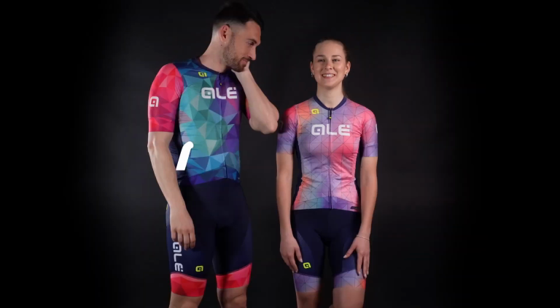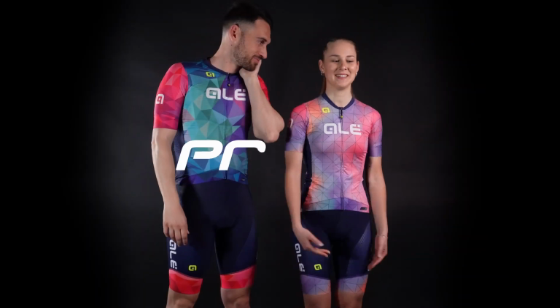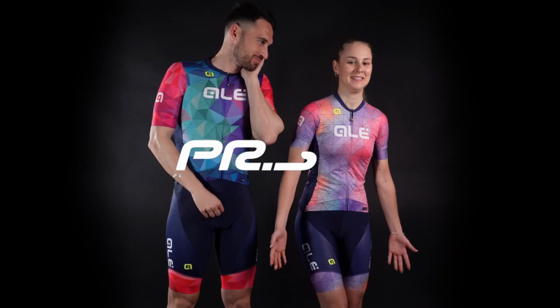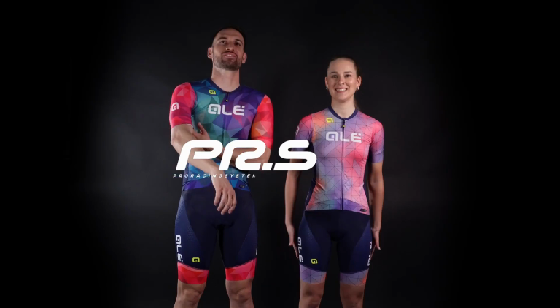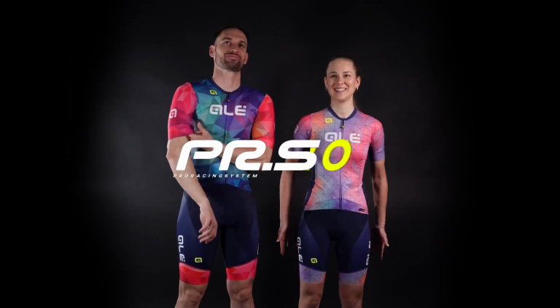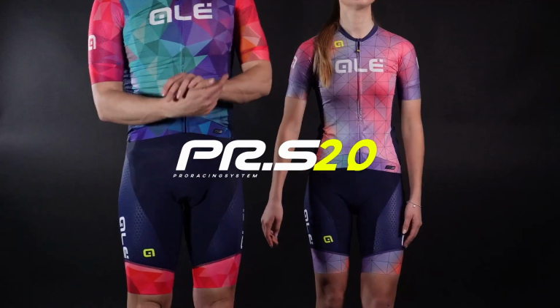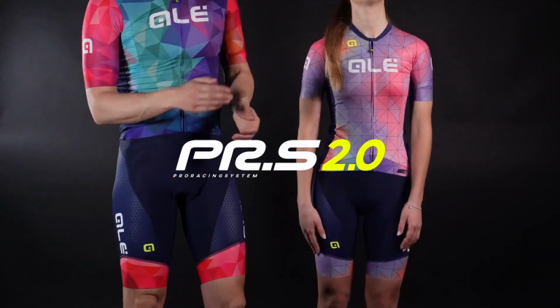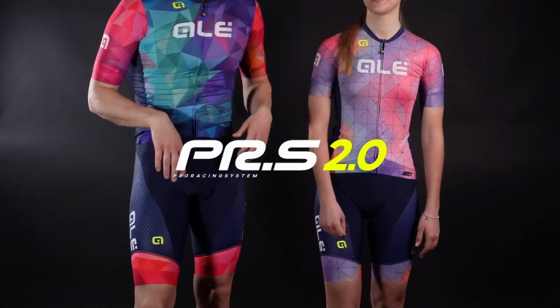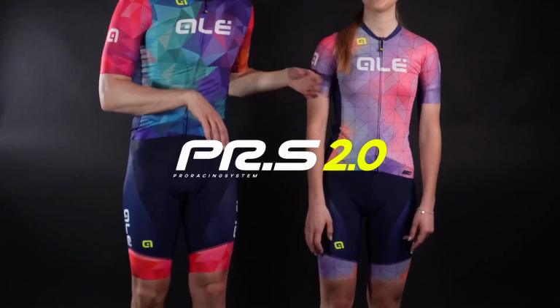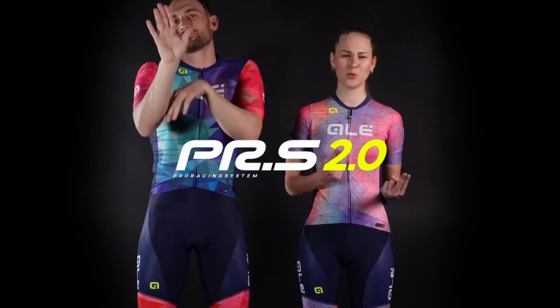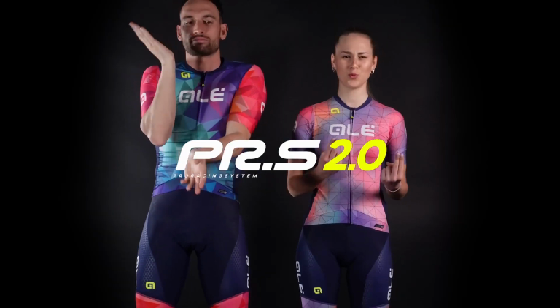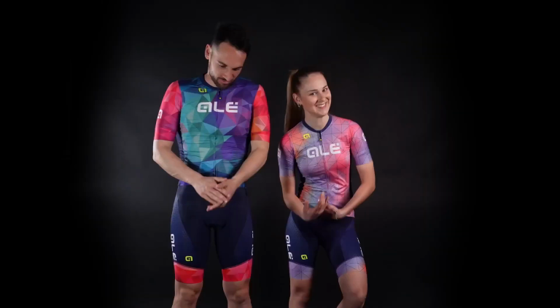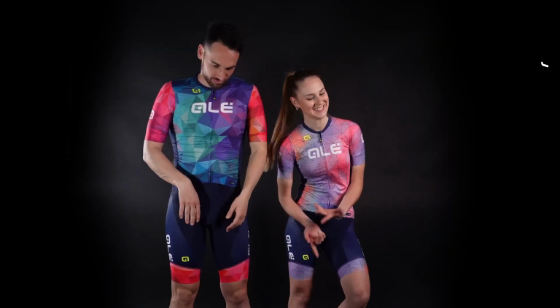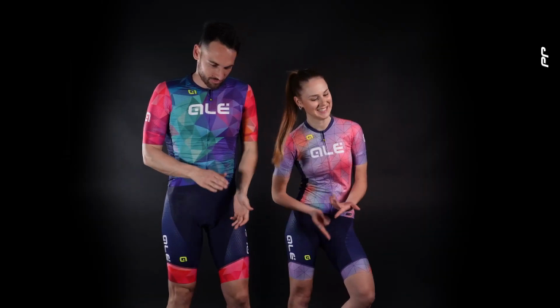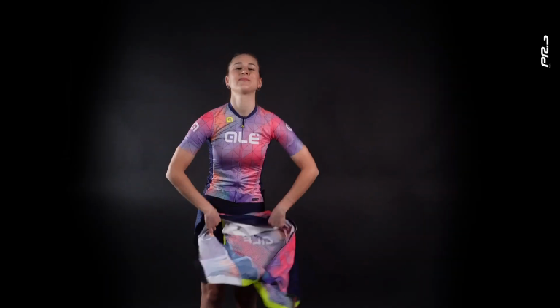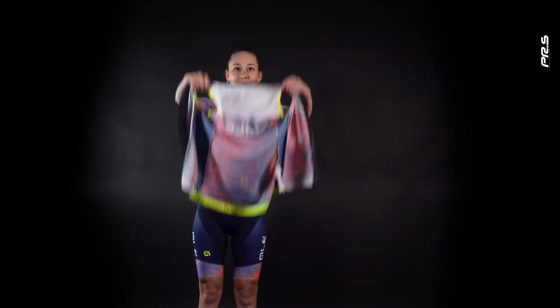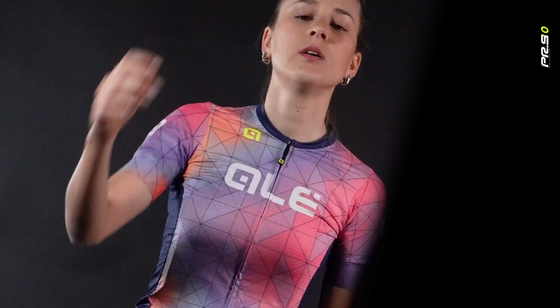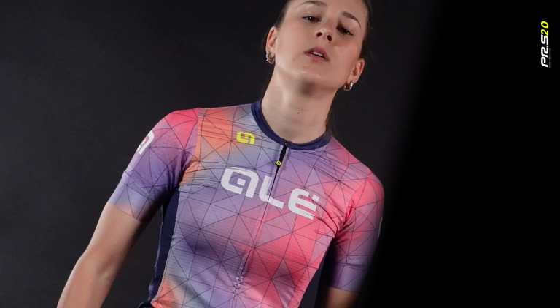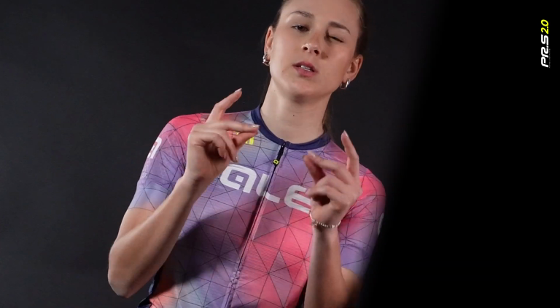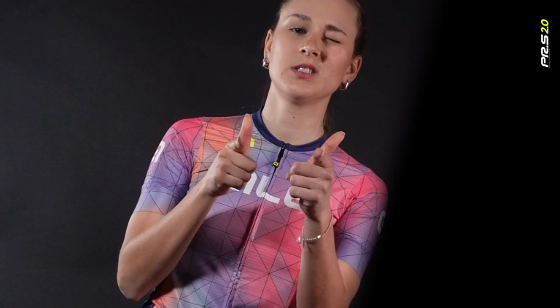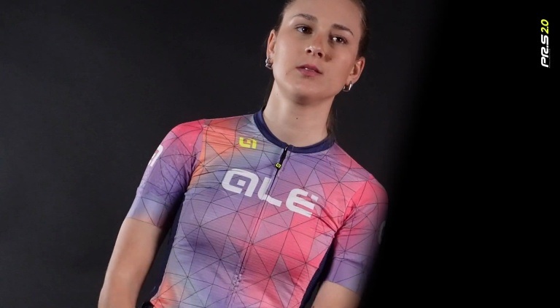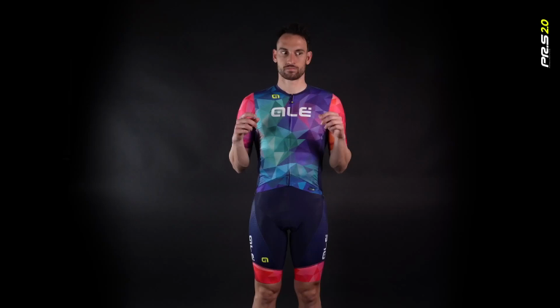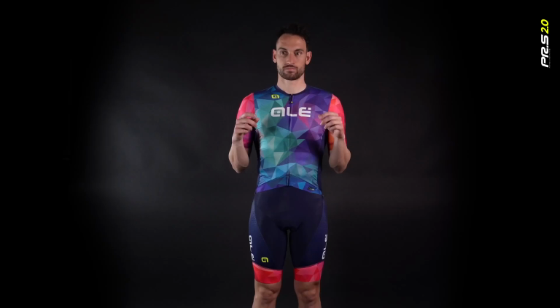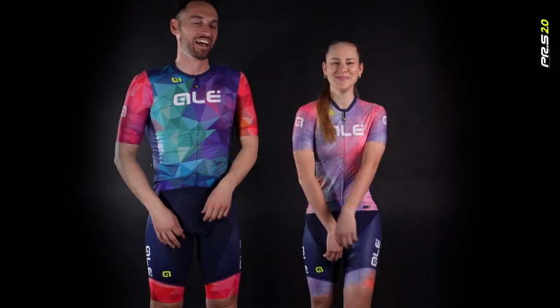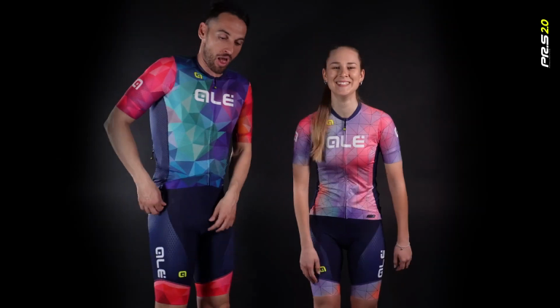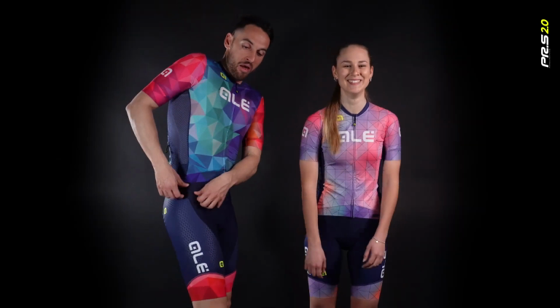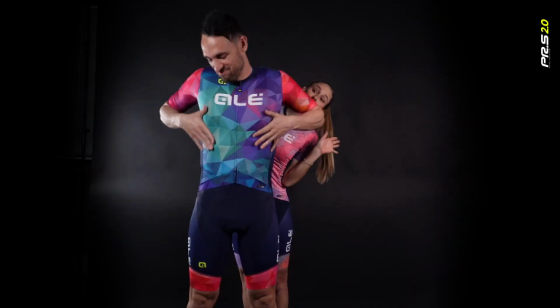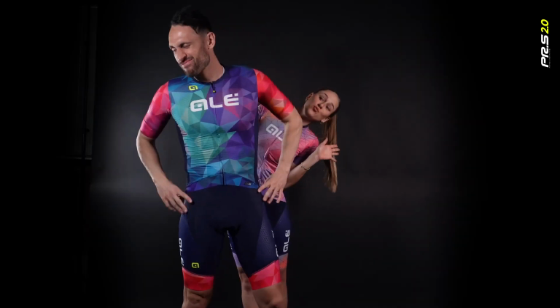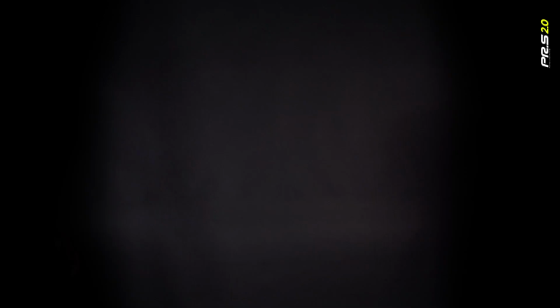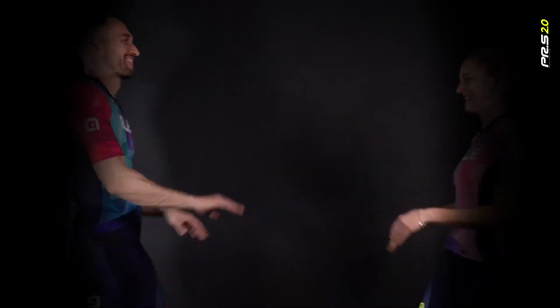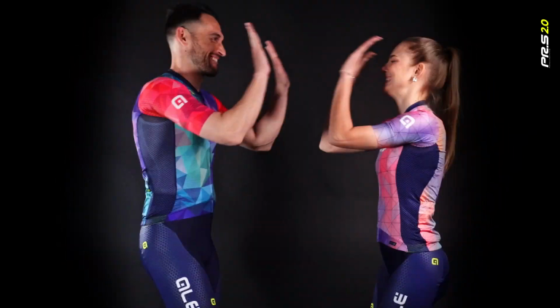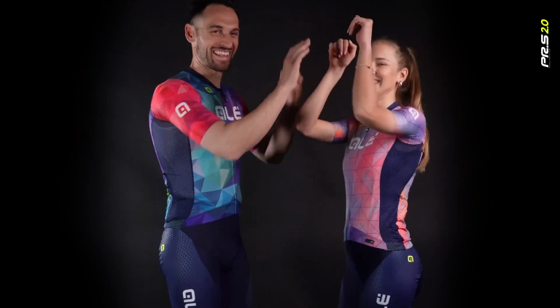PRS stands for Pro Racing System, designed to guarantee top performances and tested by the World Tour teams. PRS 2.0 offers speed, lightness and technology.